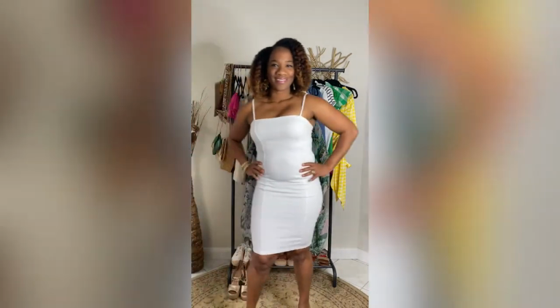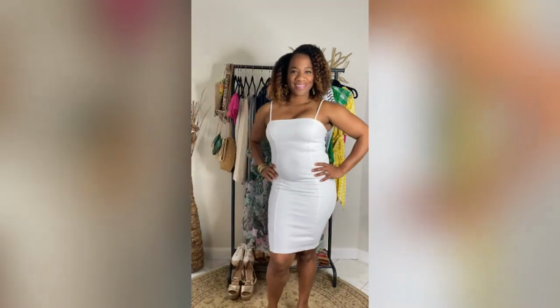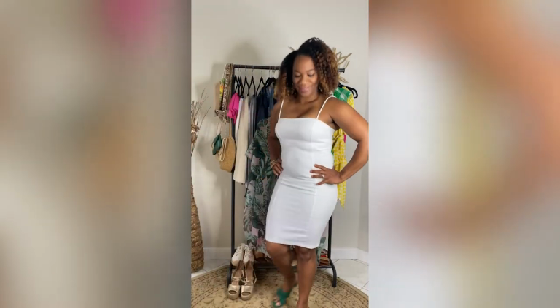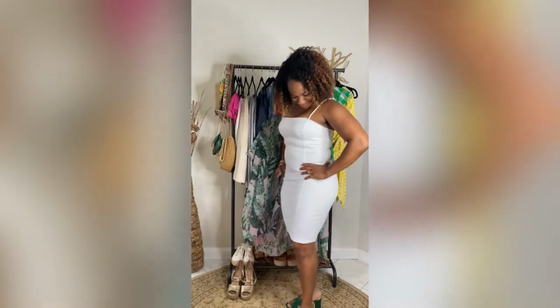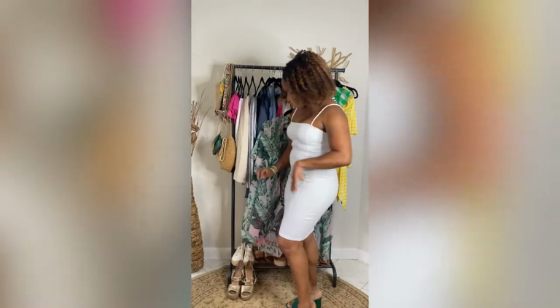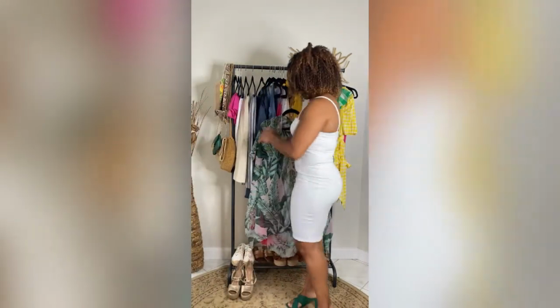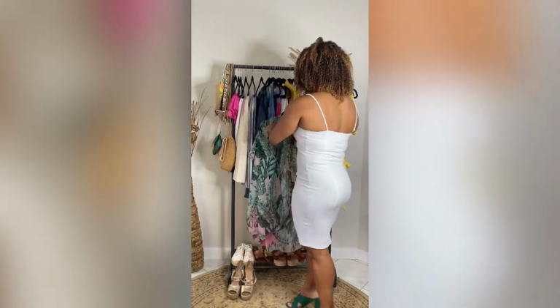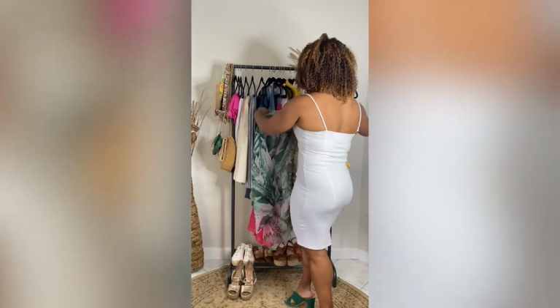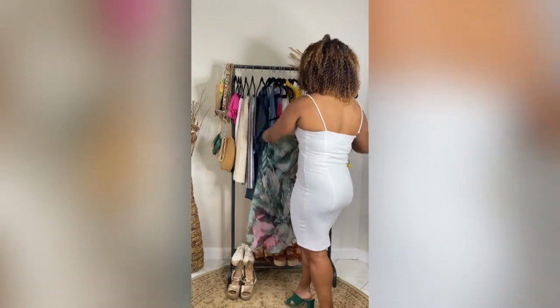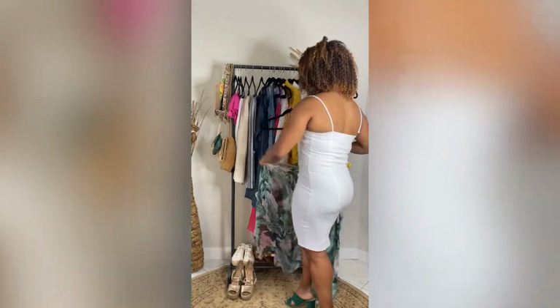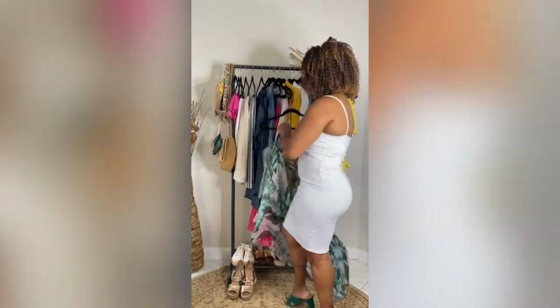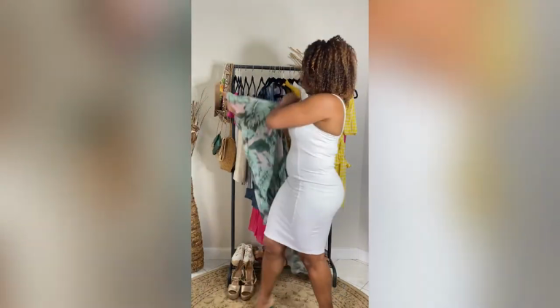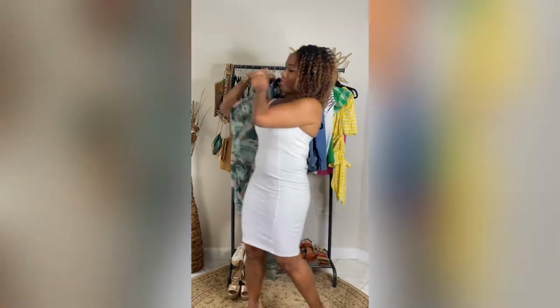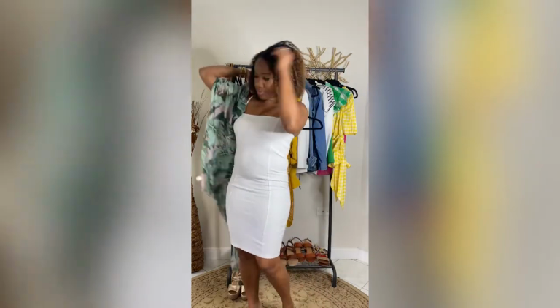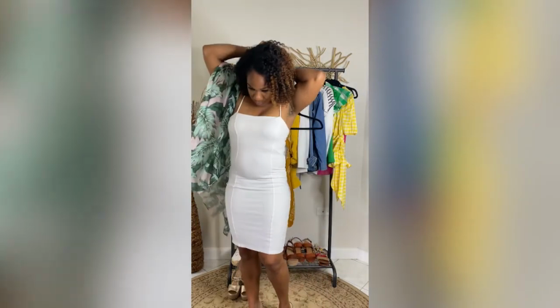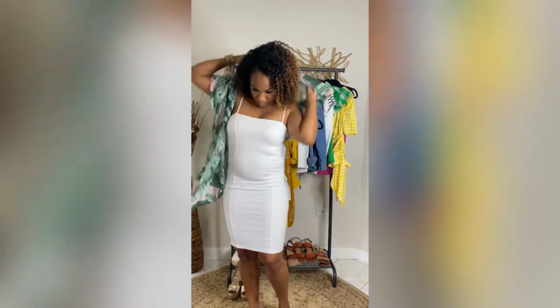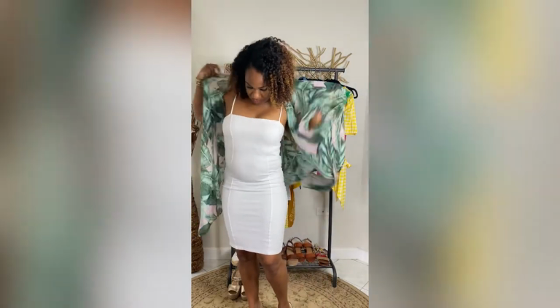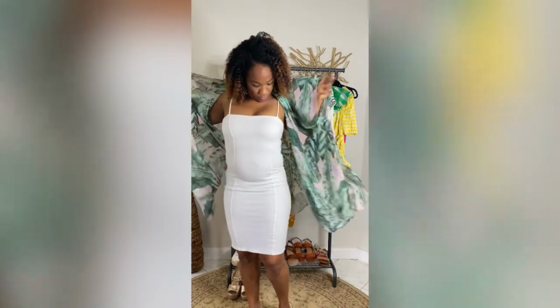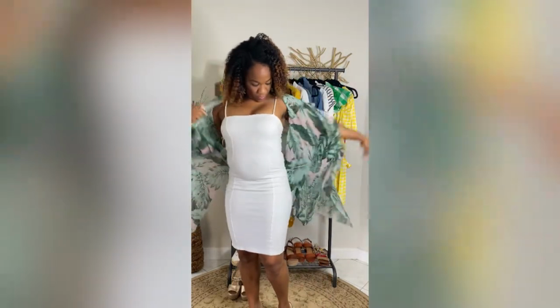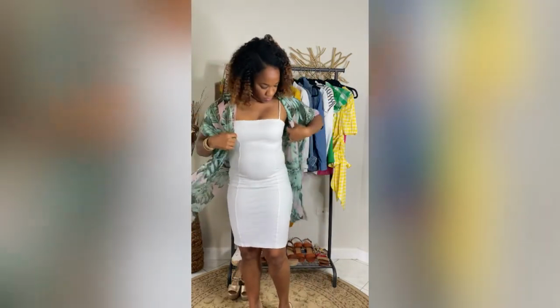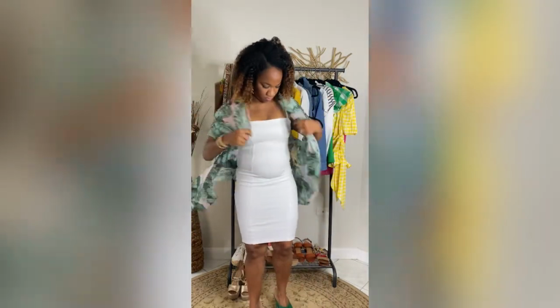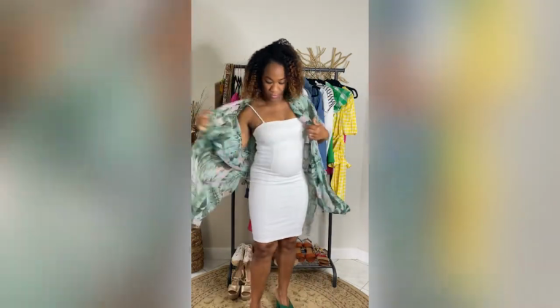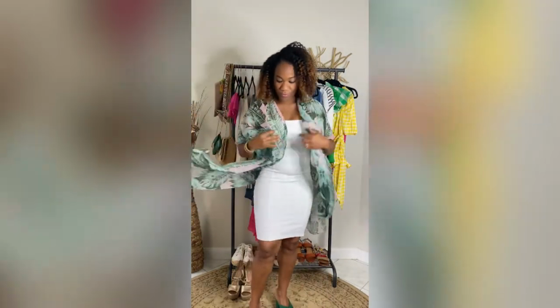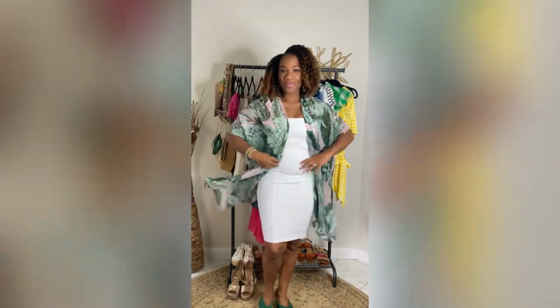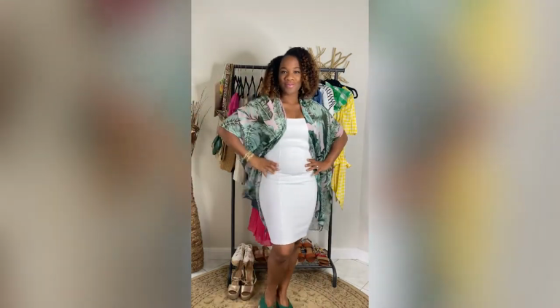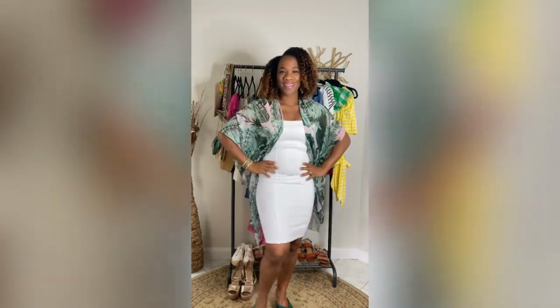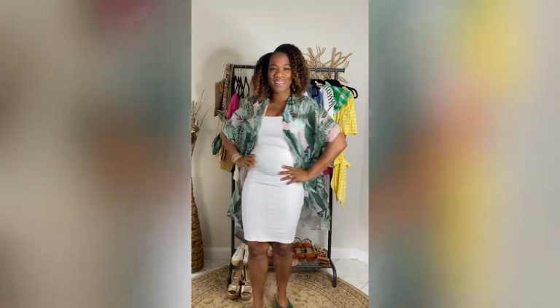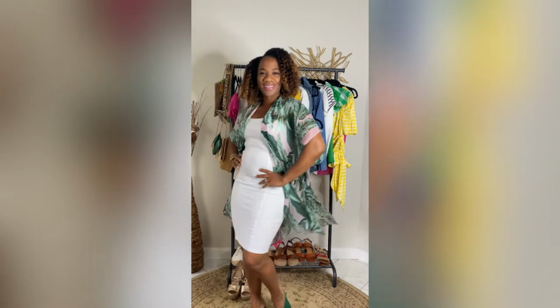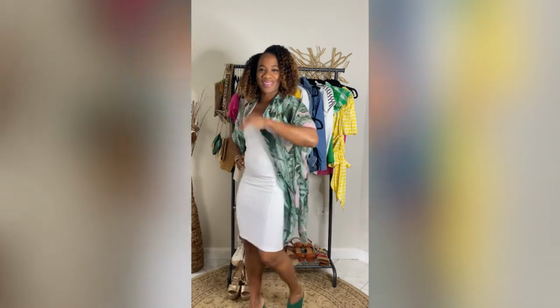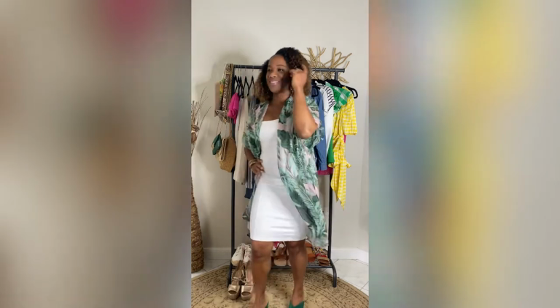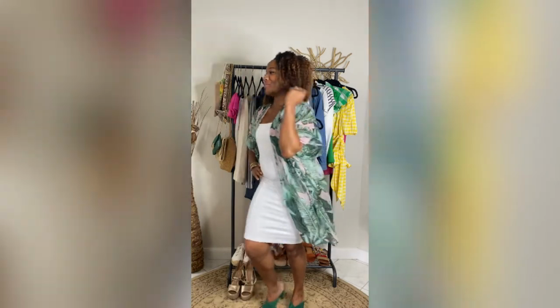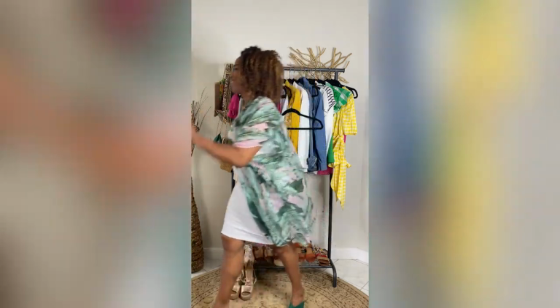Here I'm wearing a fitted bodycon dress. I'm not absolutely comfortable wearing these out by themselves, so add a kimono and there you go — ease and comfort.